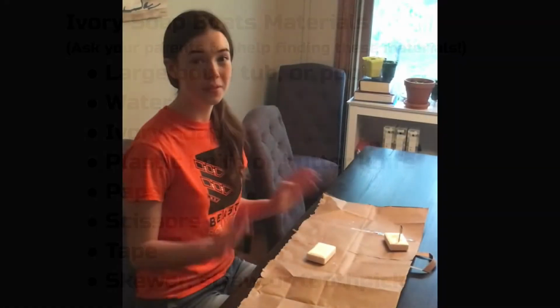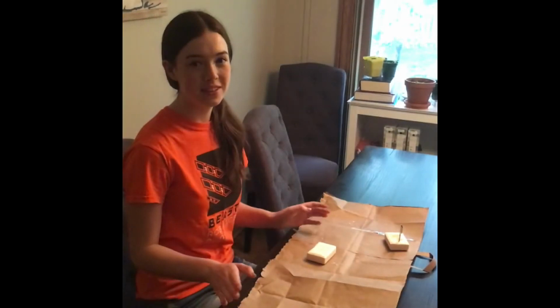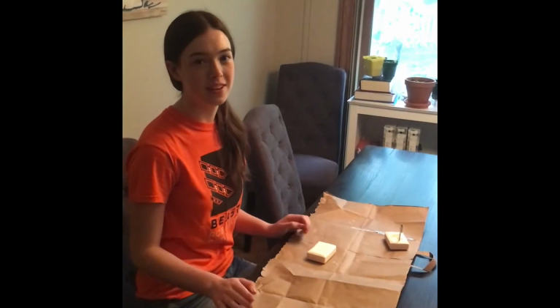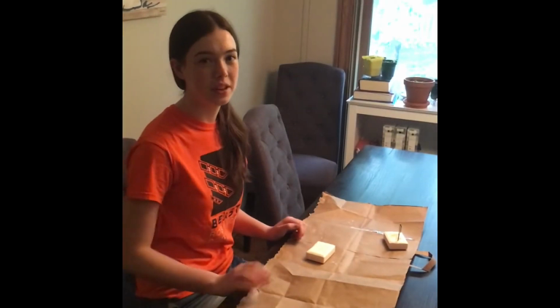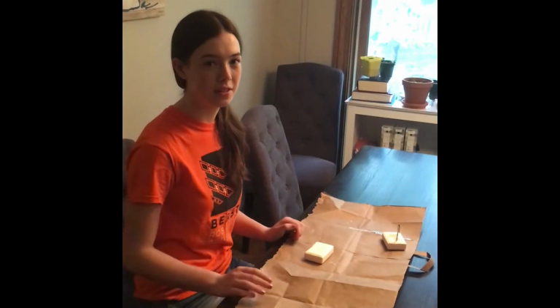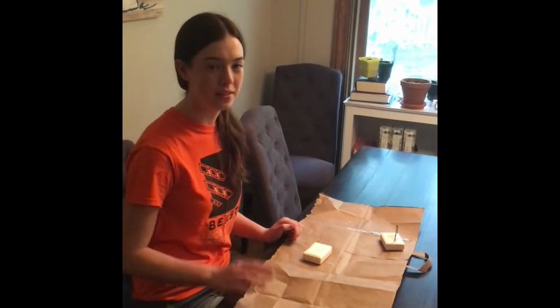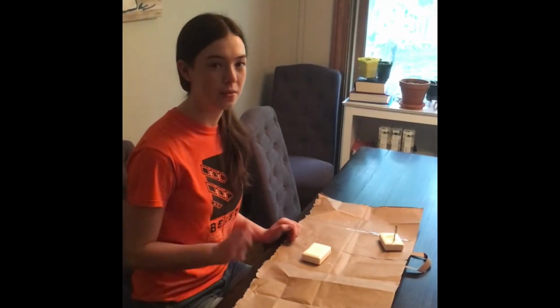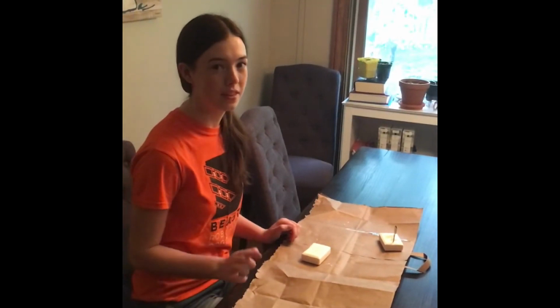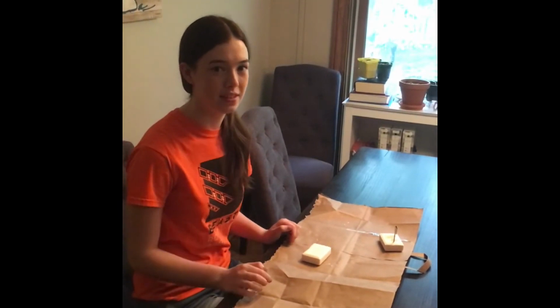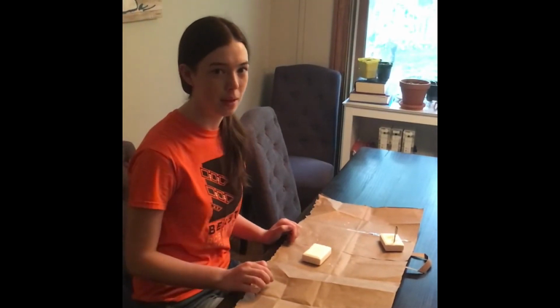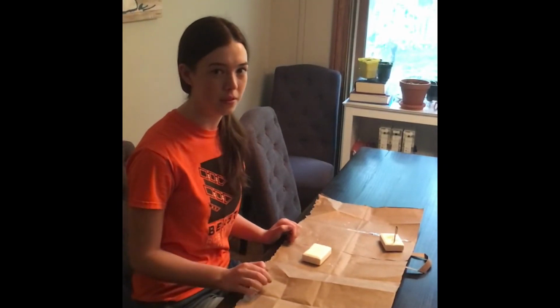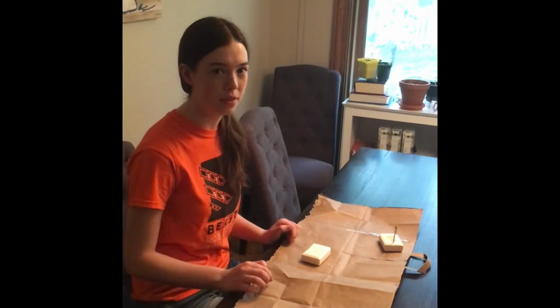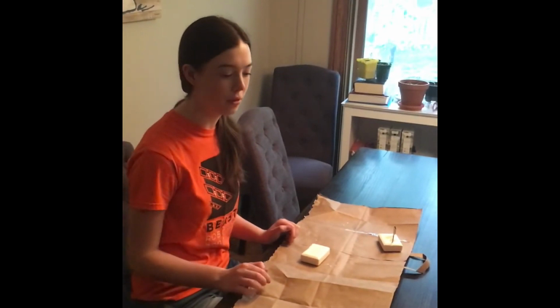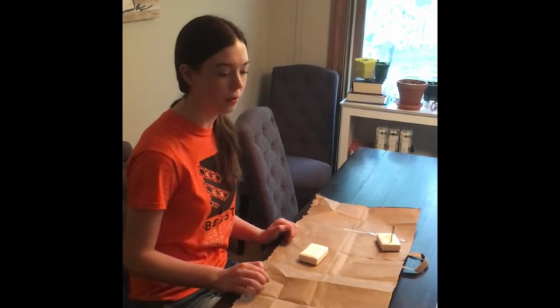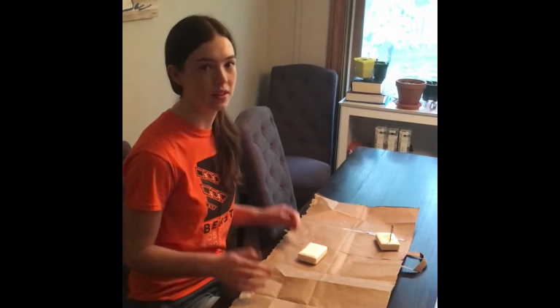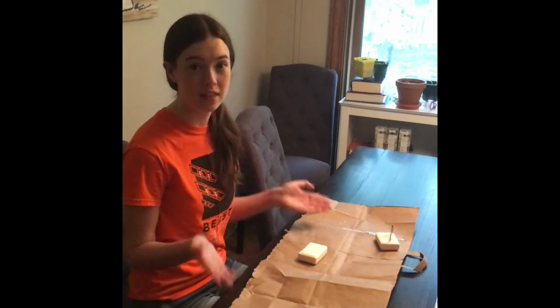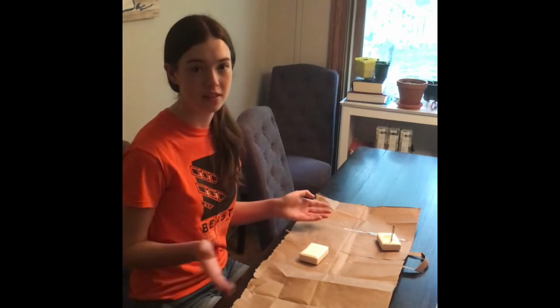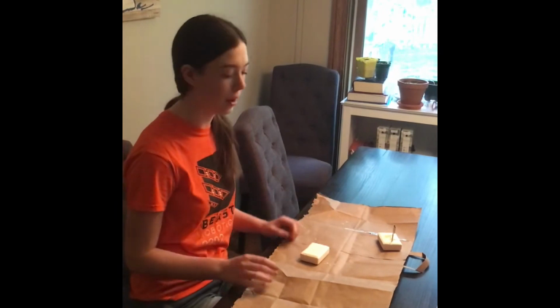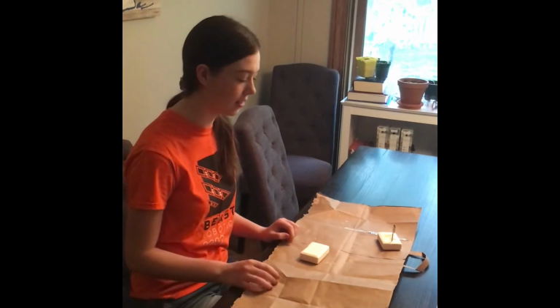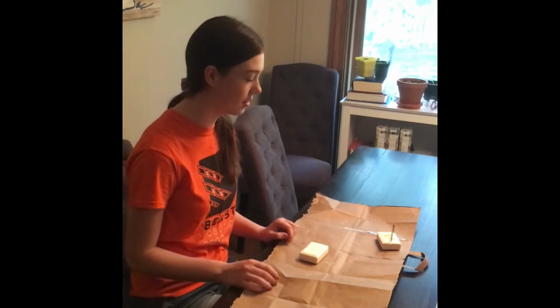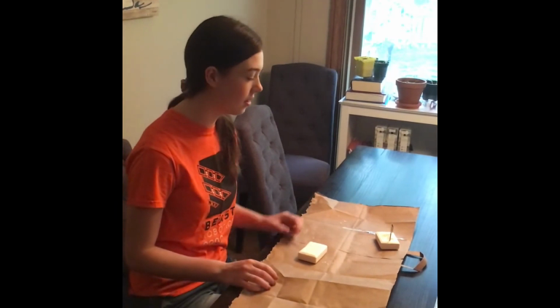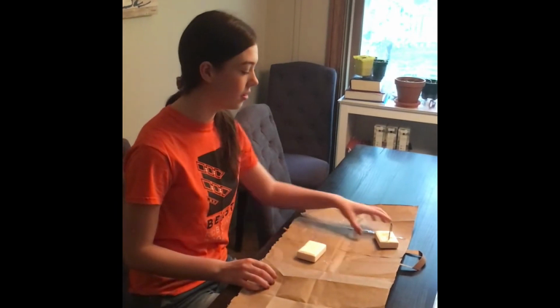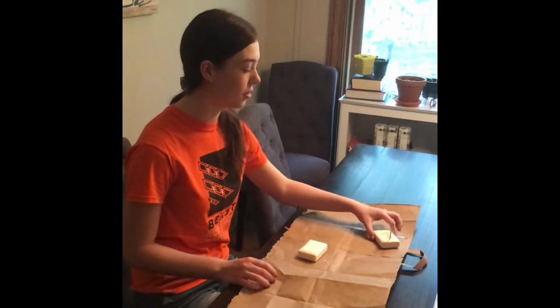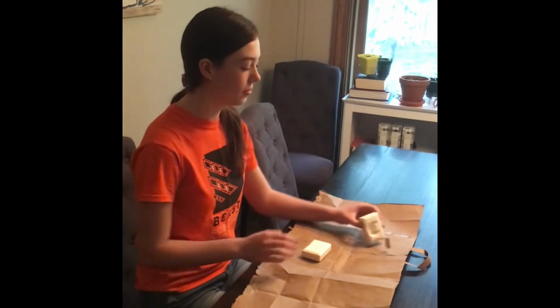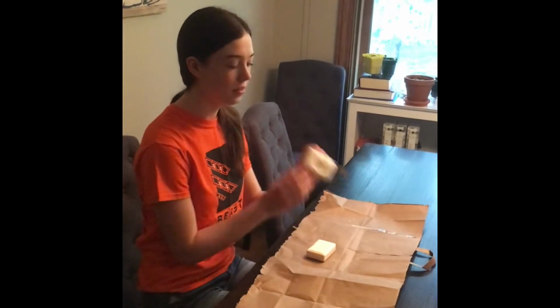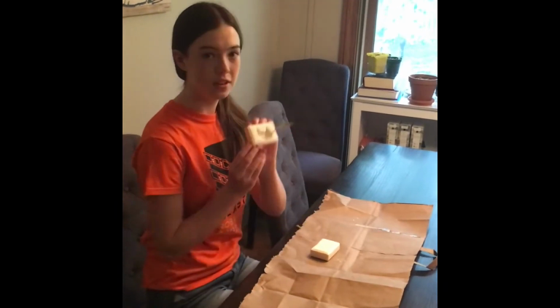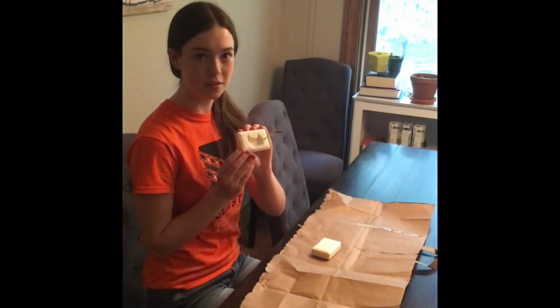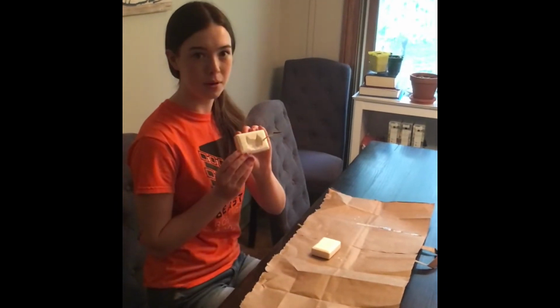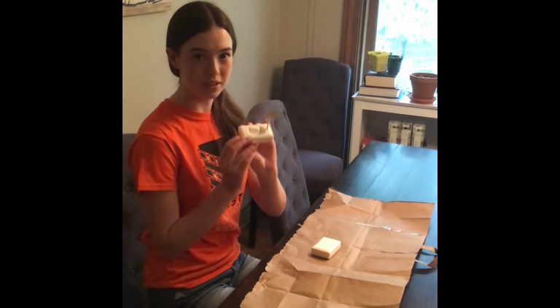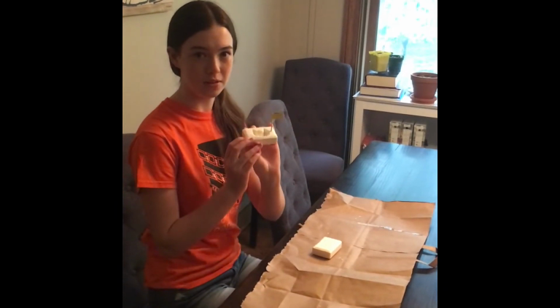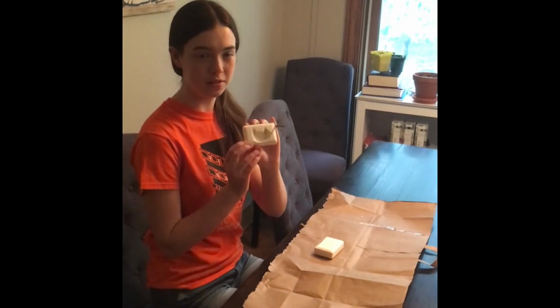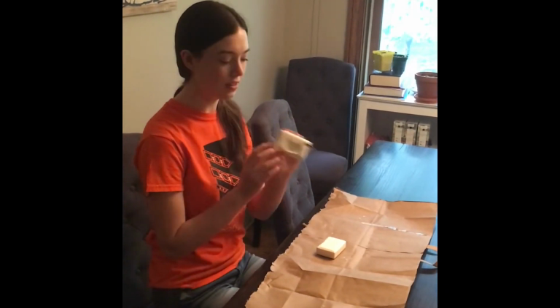Before you start, make sure to write down what you think is going to happen when you put the boat in the water. That's your hypothesis. So here's what your boat will look like when you're finished.